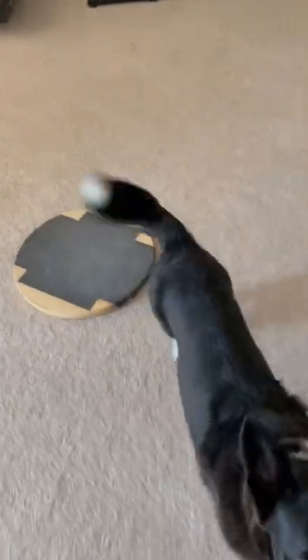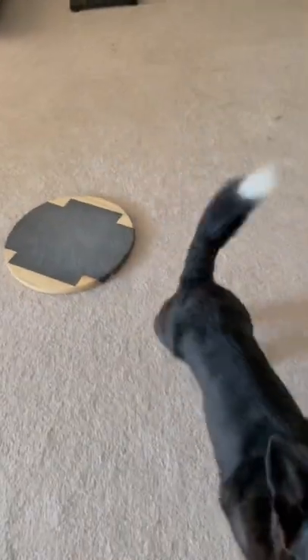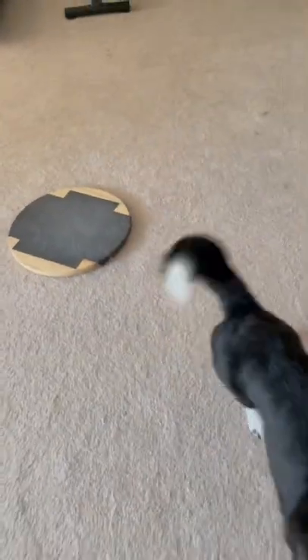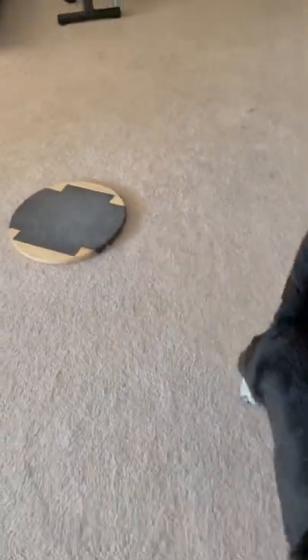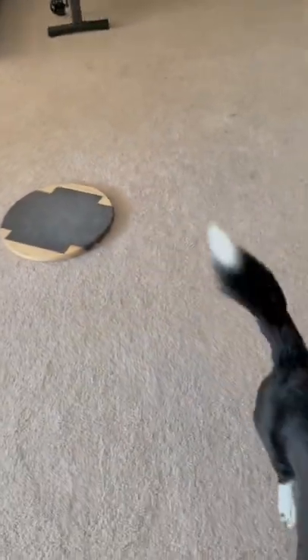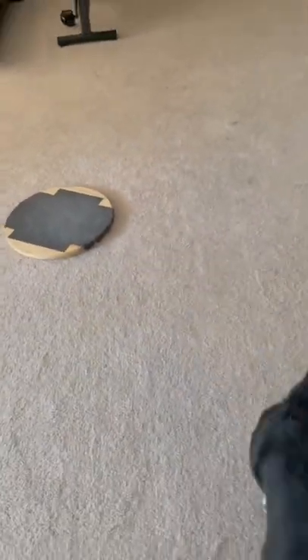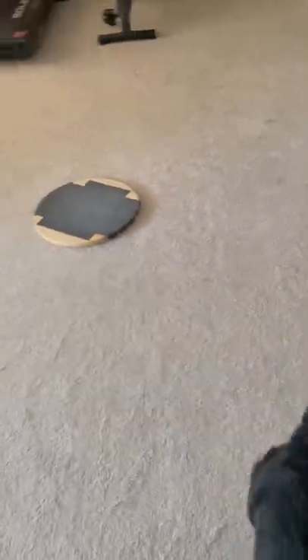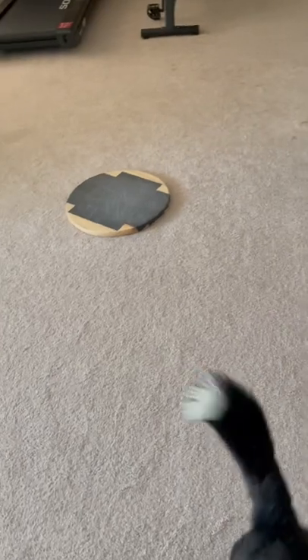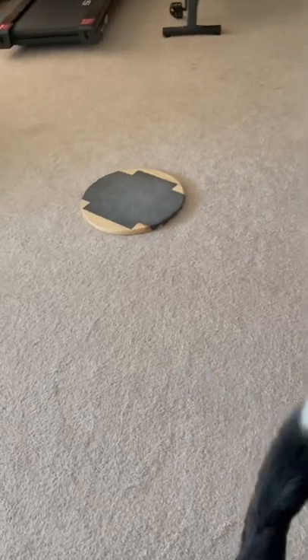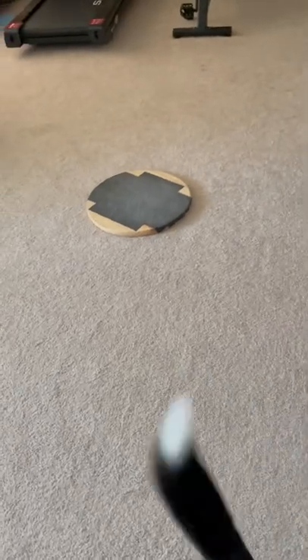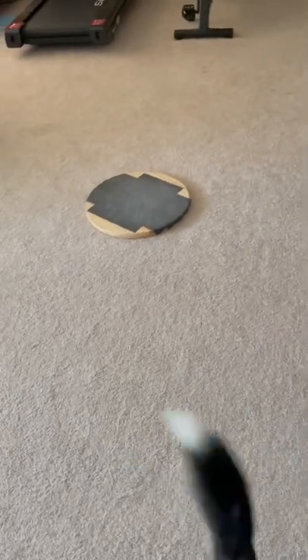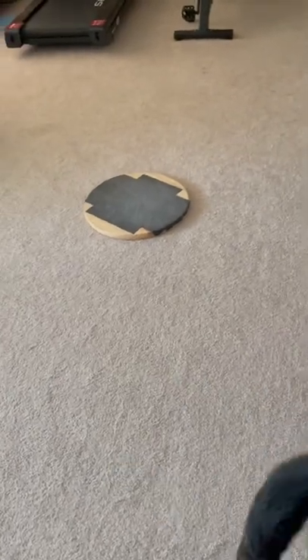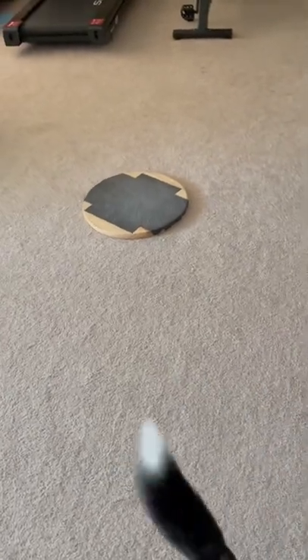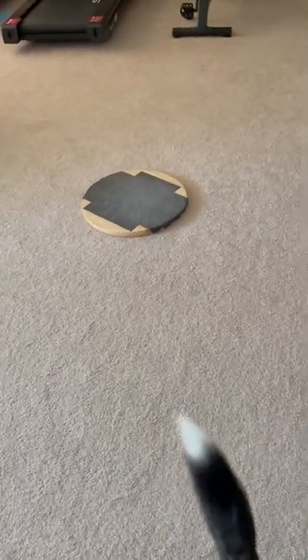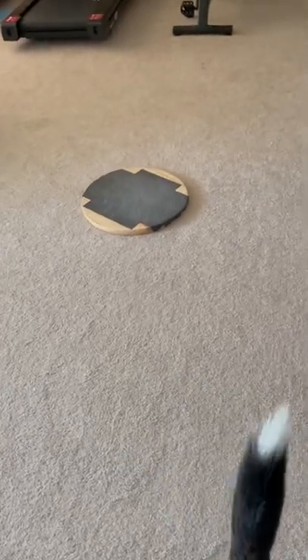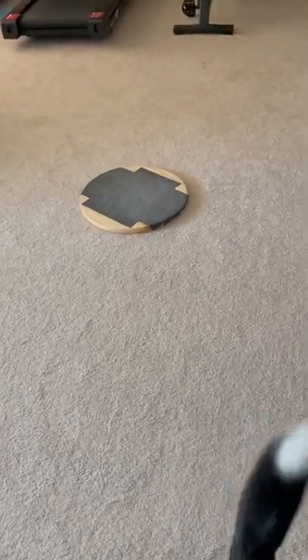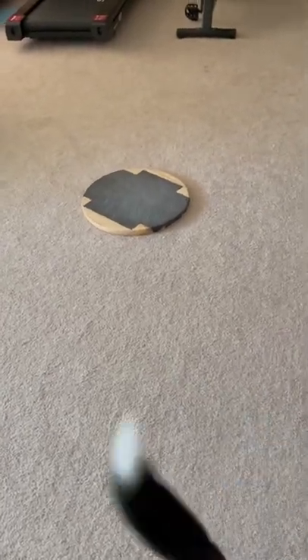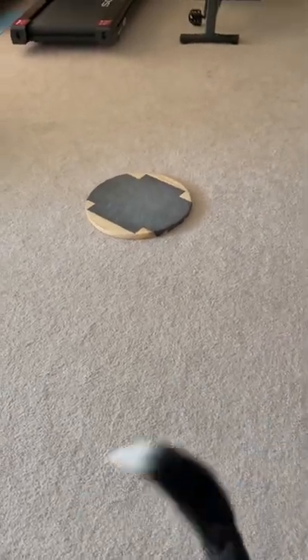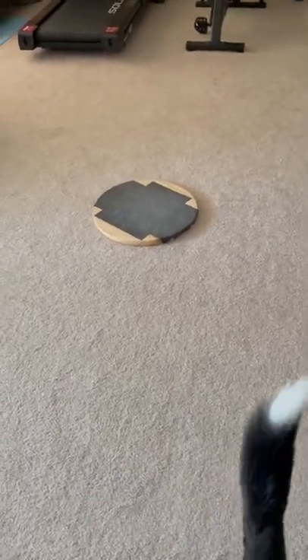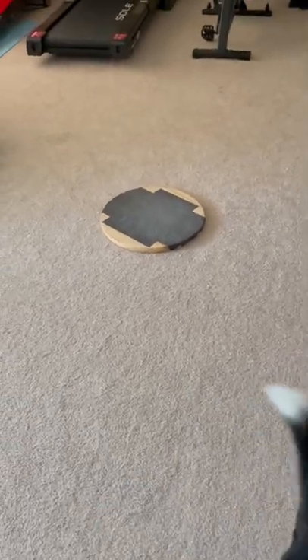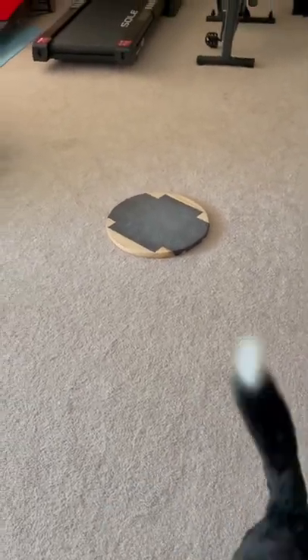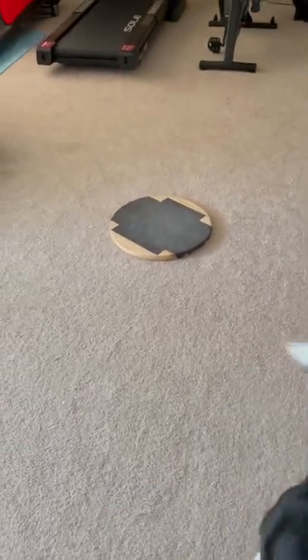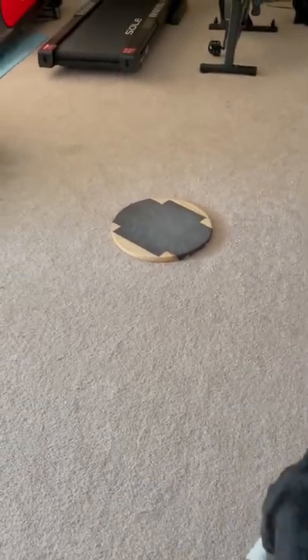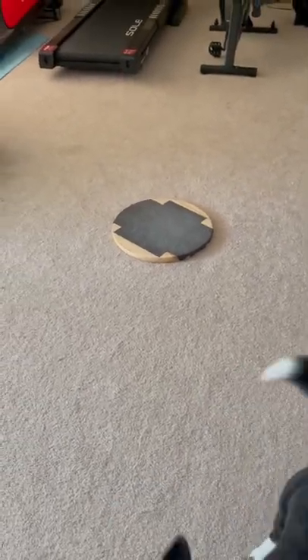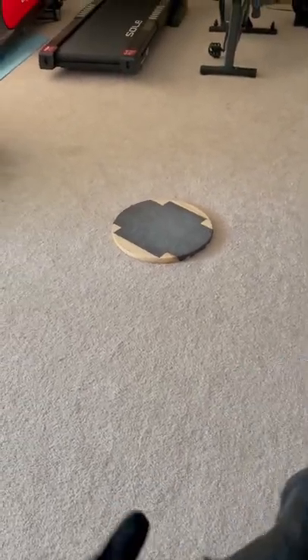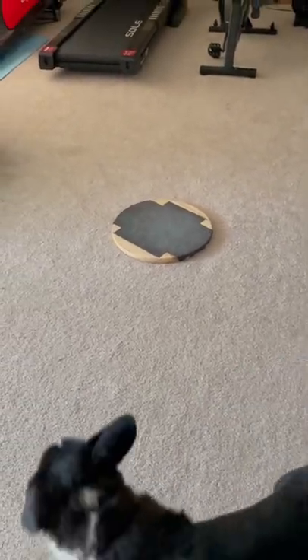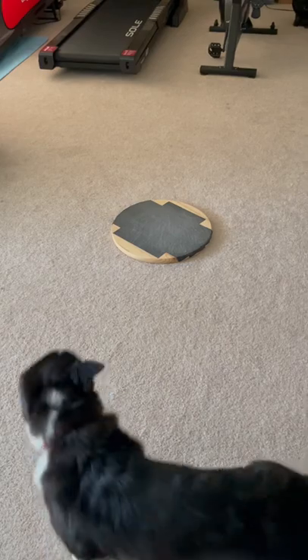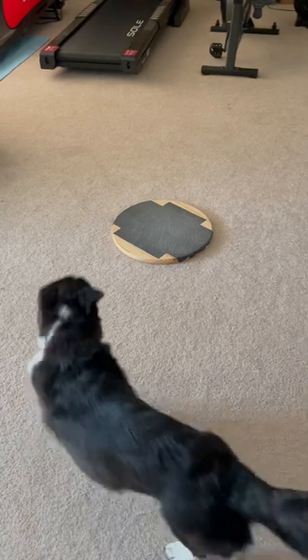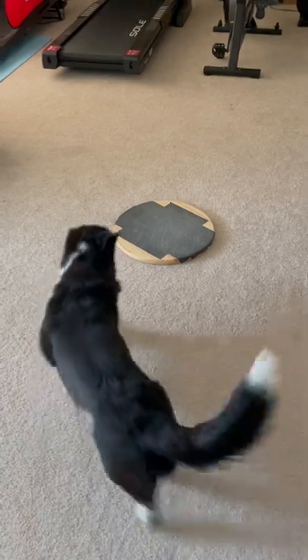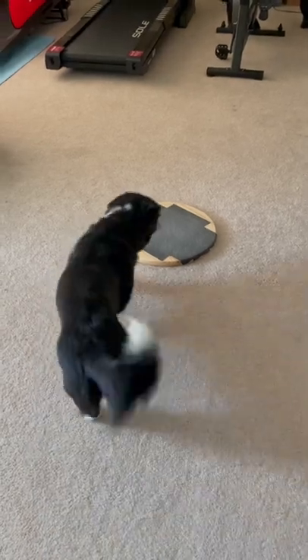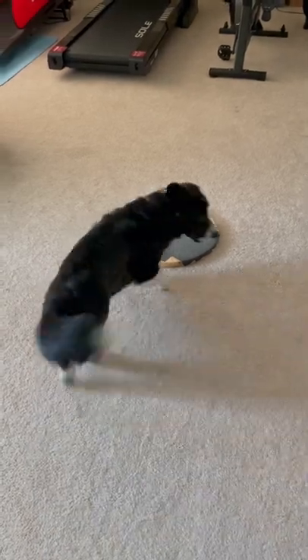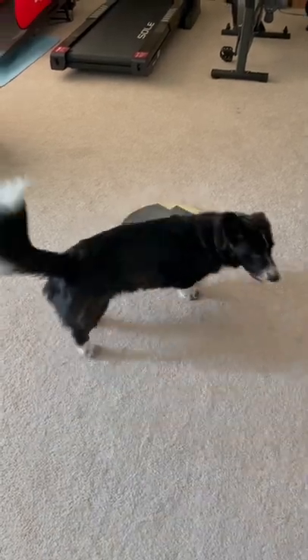So just an incredibly easy and stress-free way to trim your dog's toenails. Let them do it themselves. Thanks for watching.